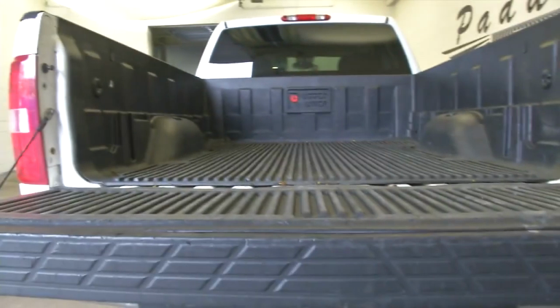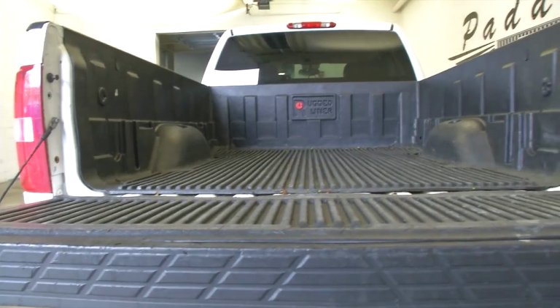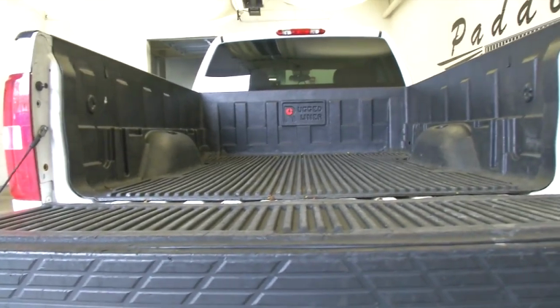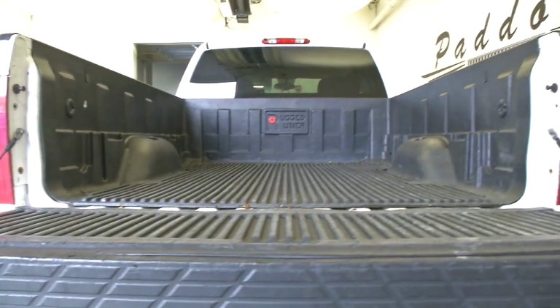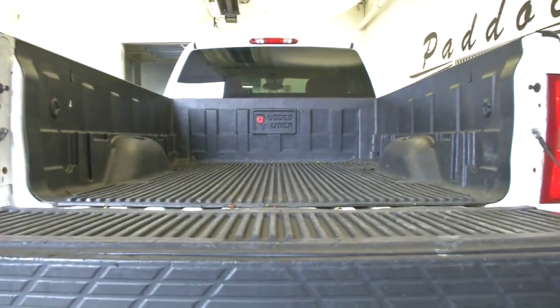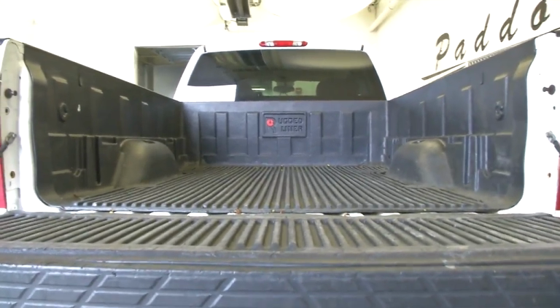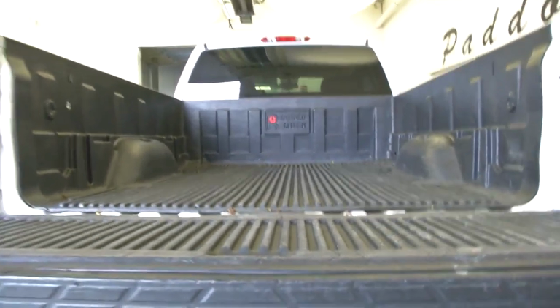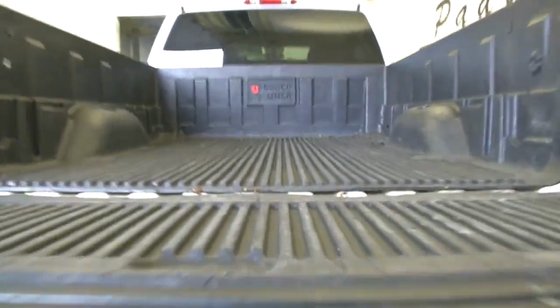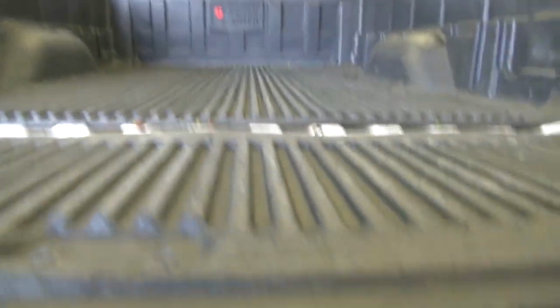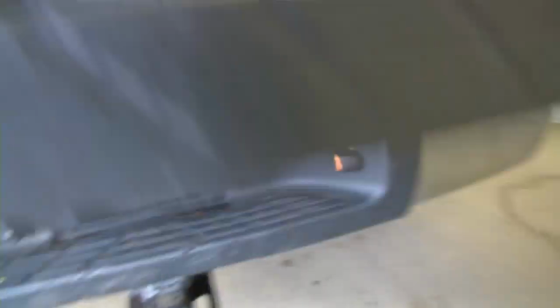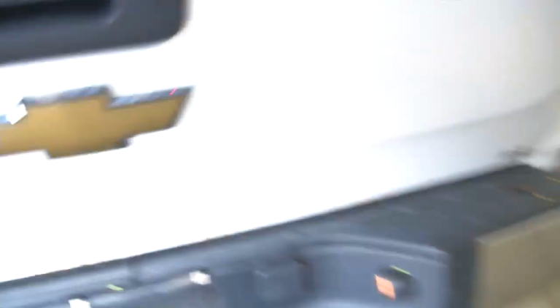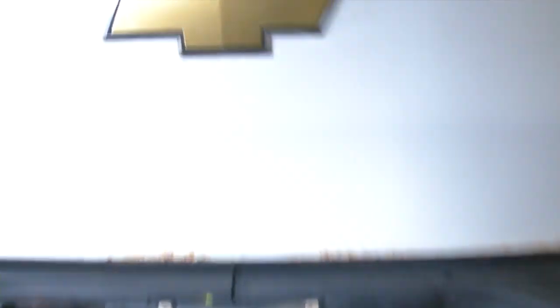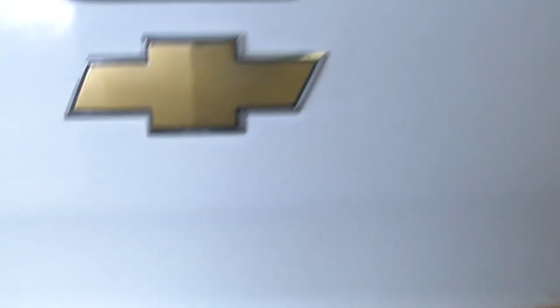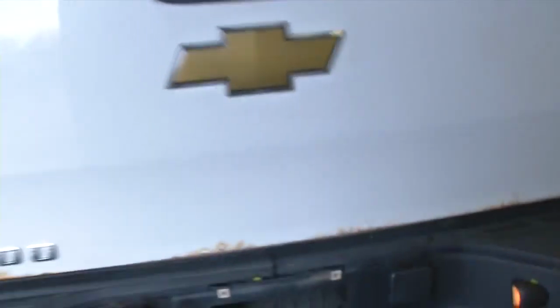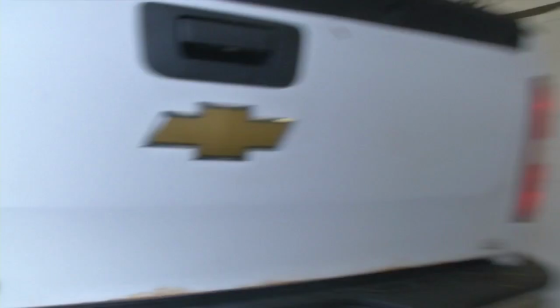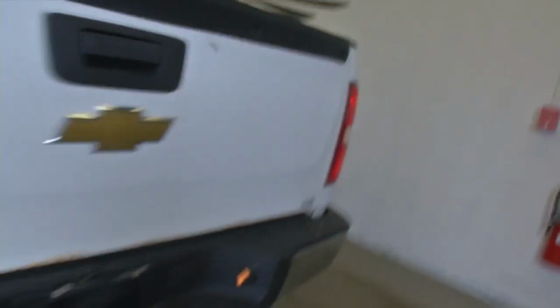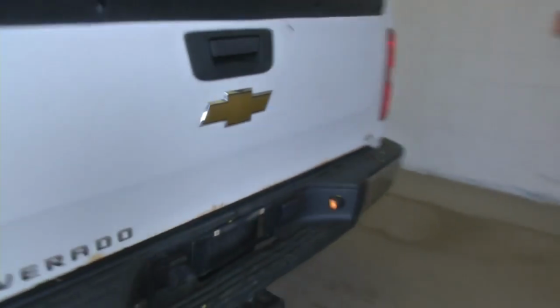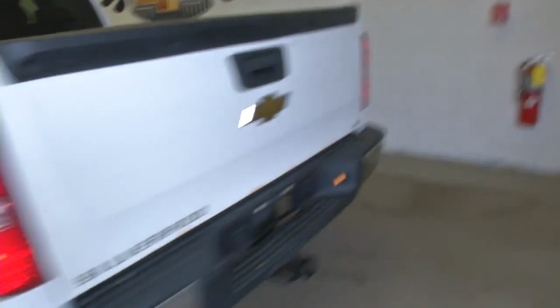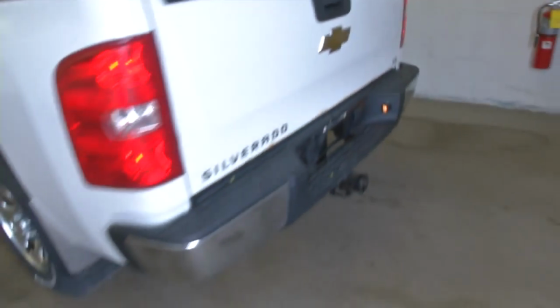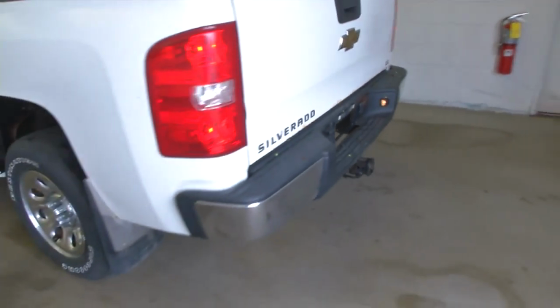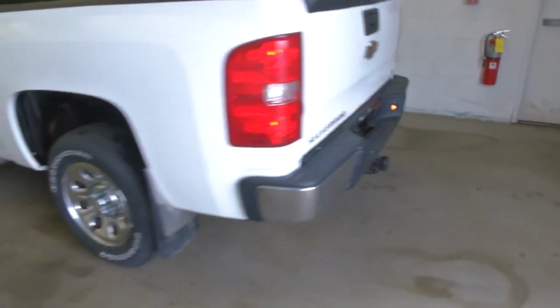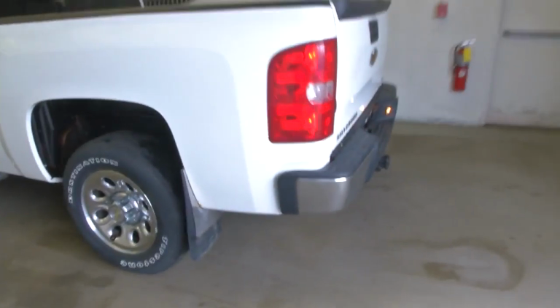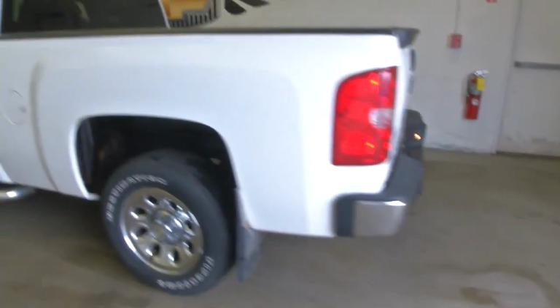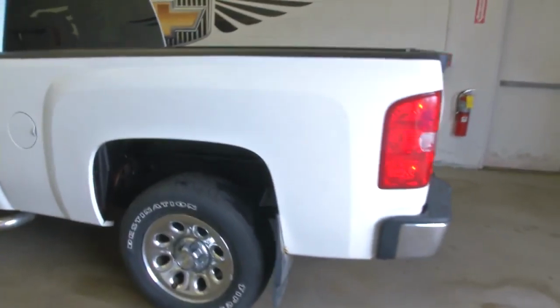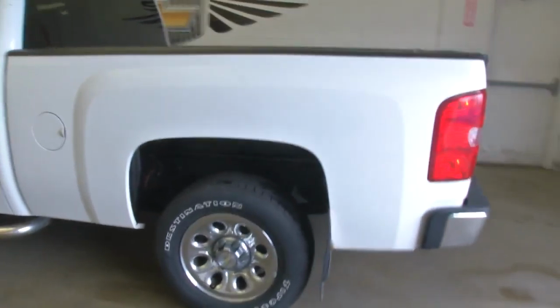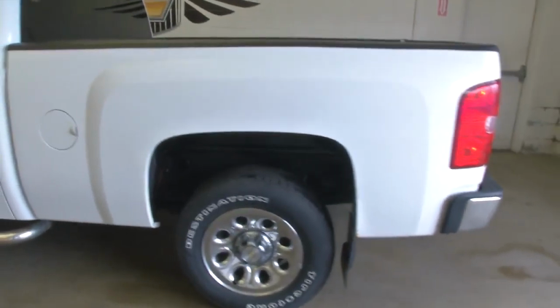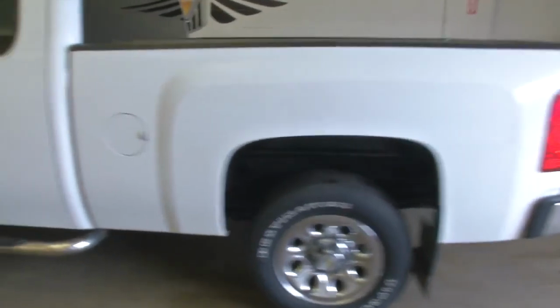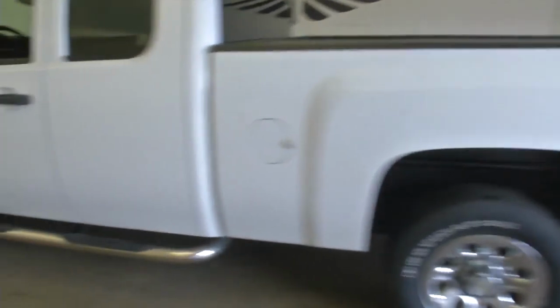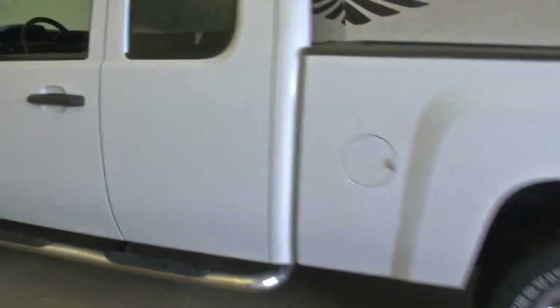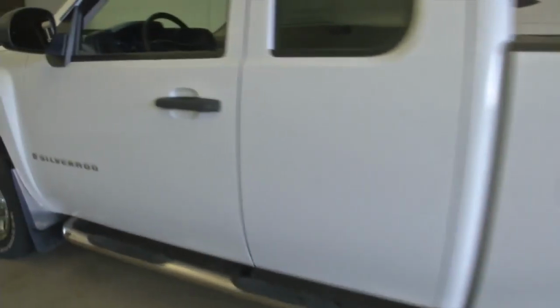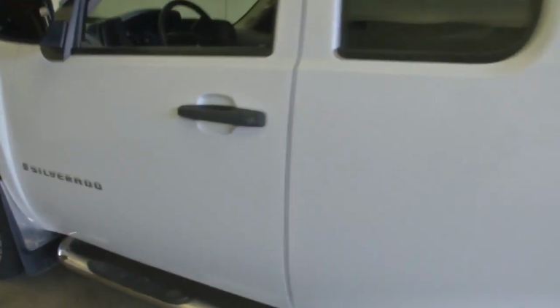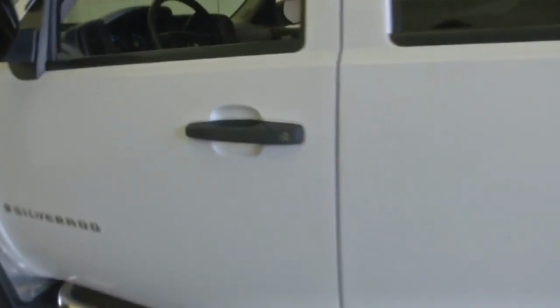The bed liner on this truck looks to be in good condition. The truck is ready to tow, features aluminum alloy wheels and a chrome tubular step assist.